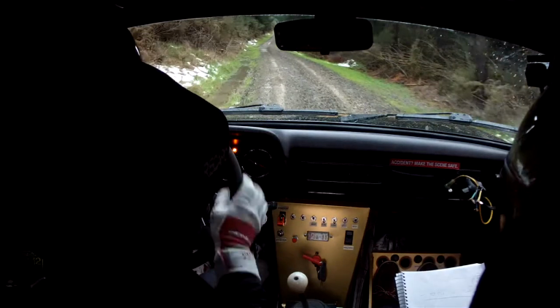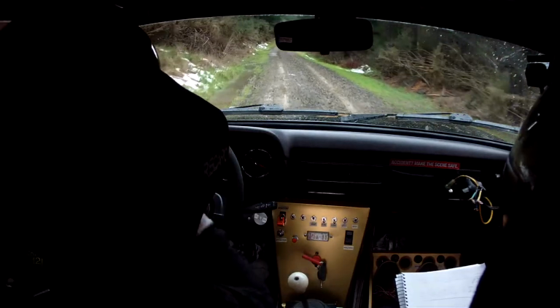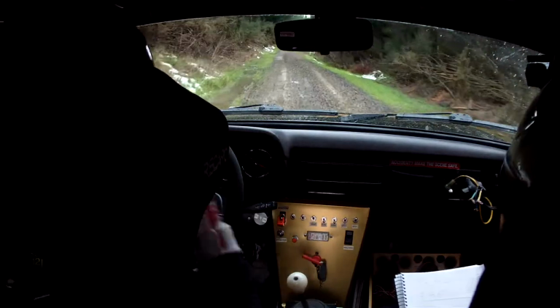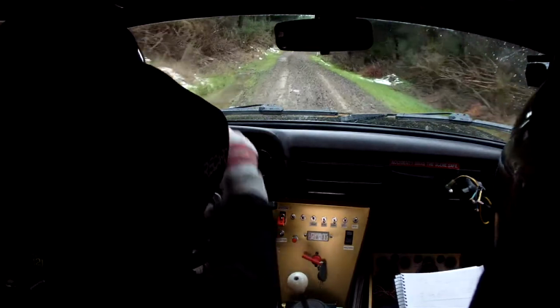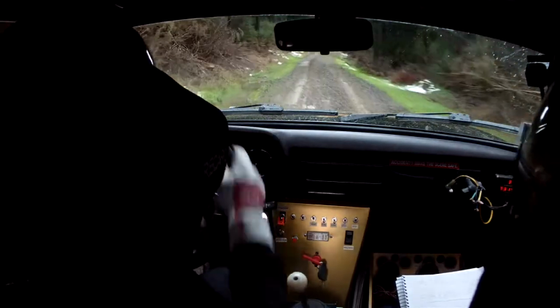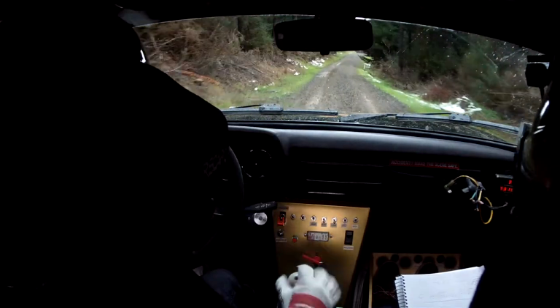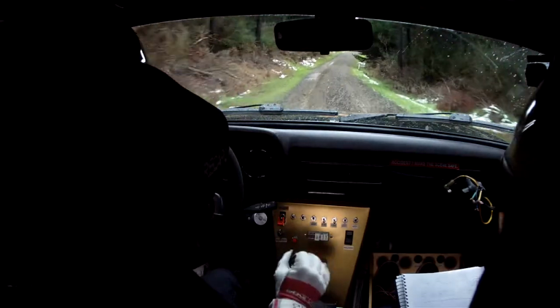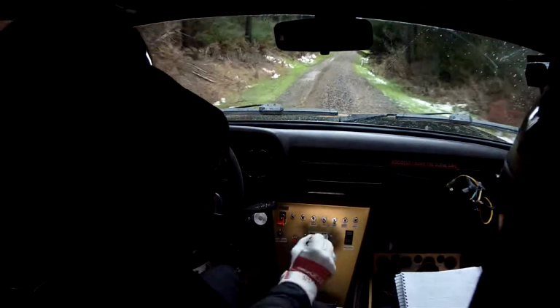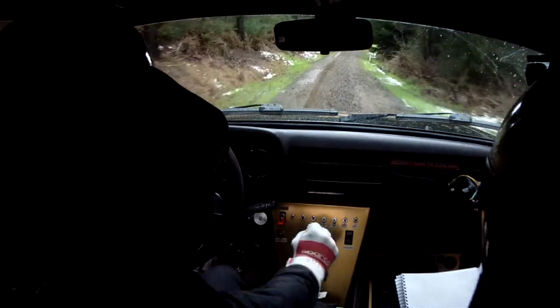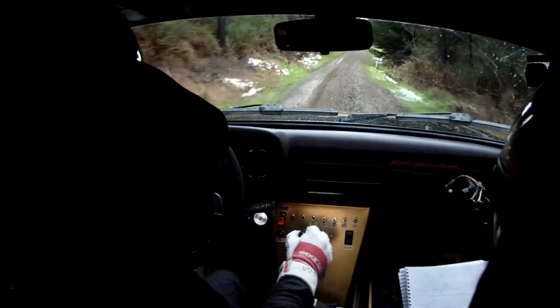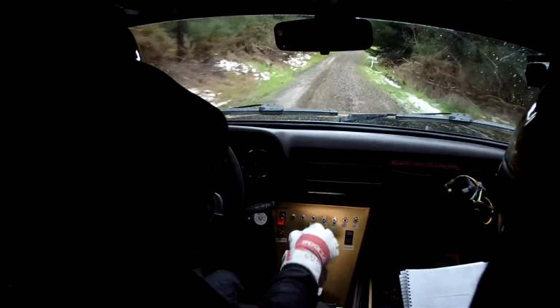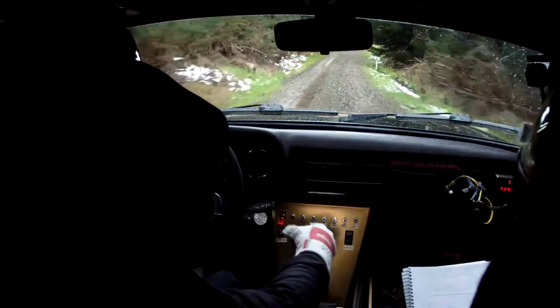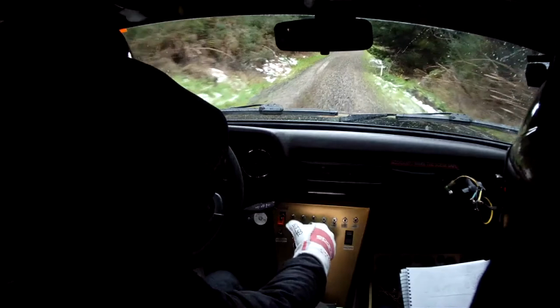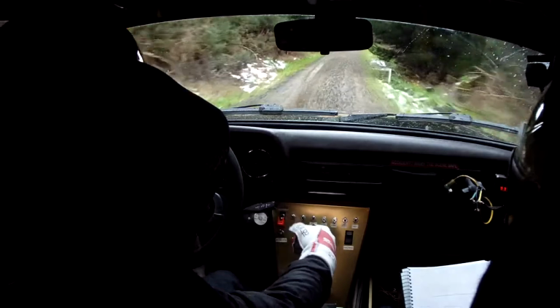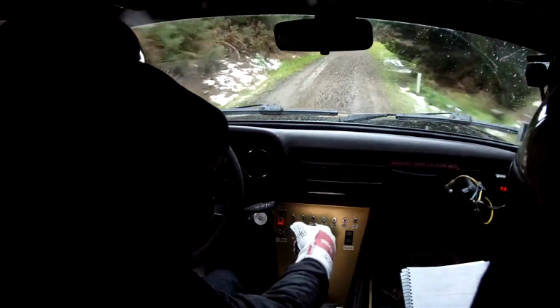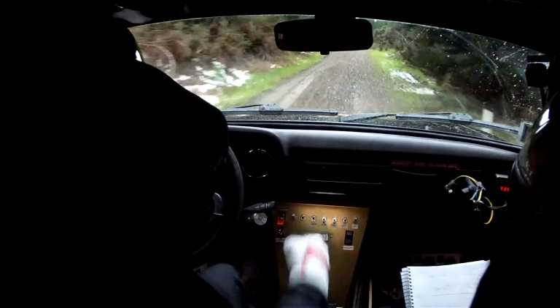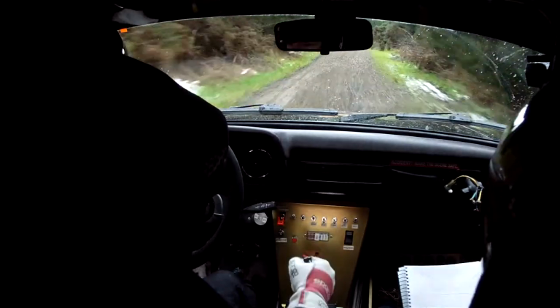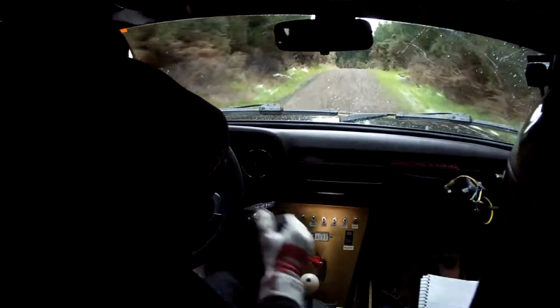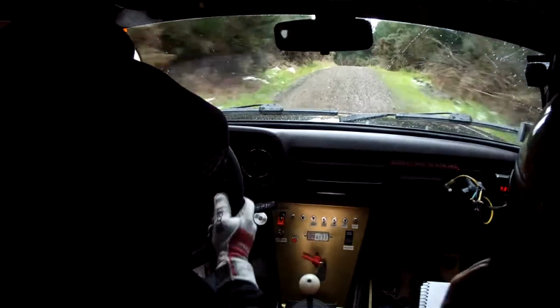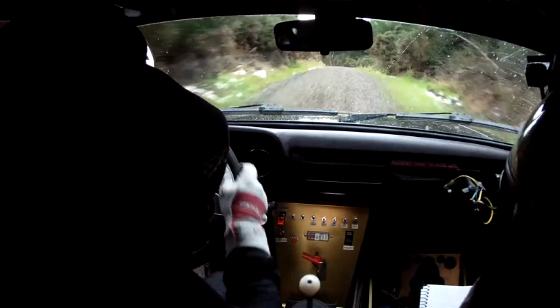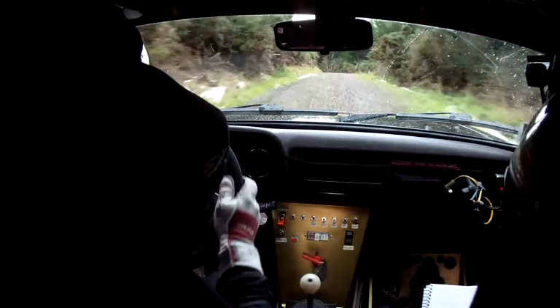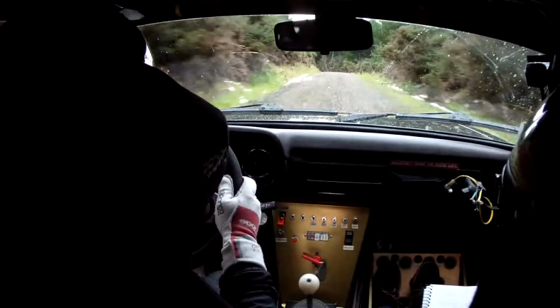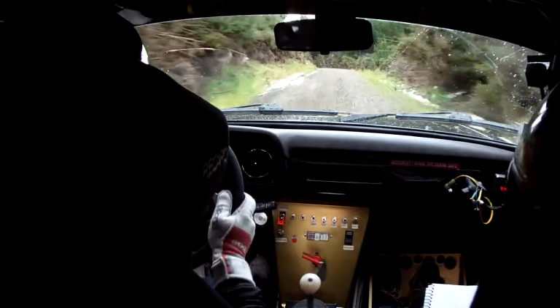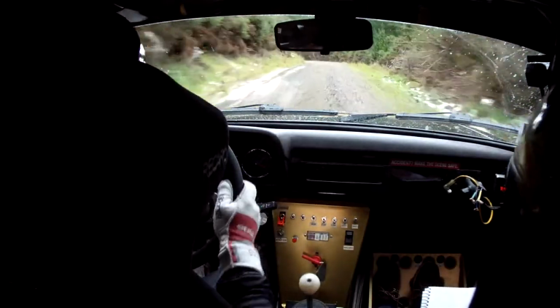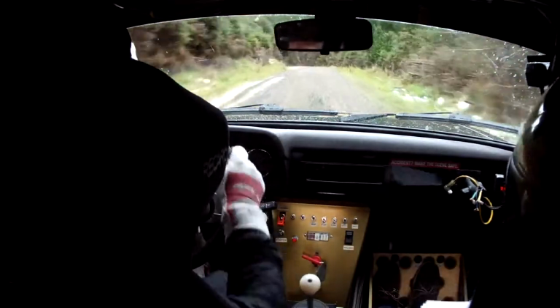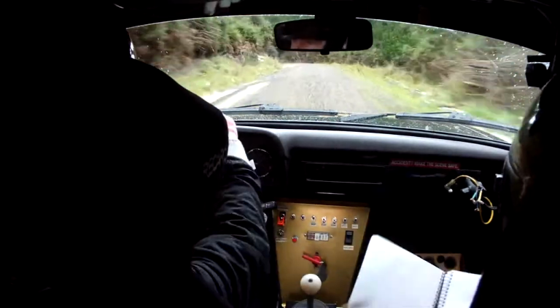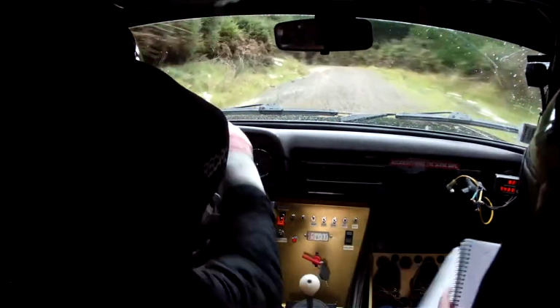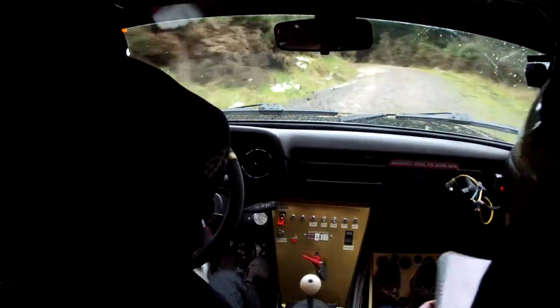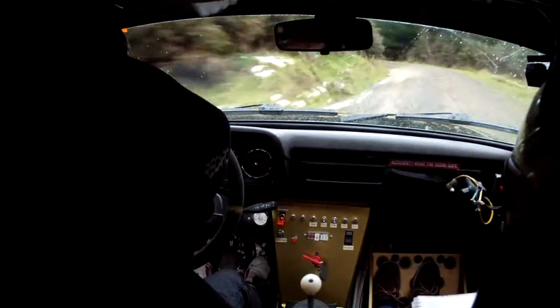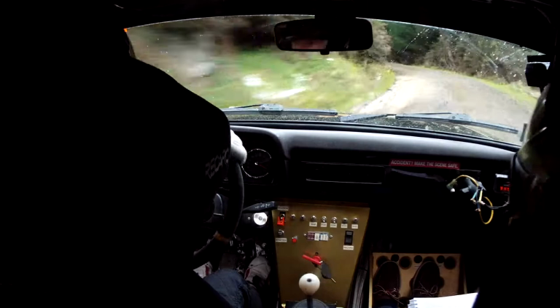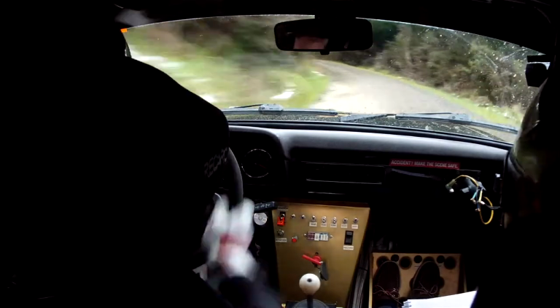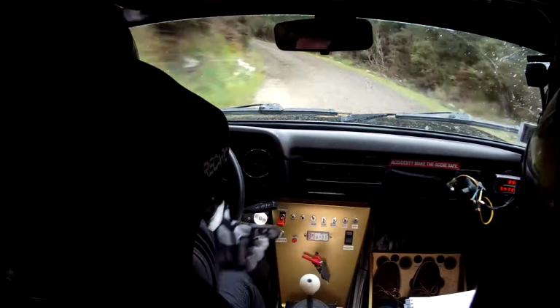40 short right and crest, 50, 5 left plus, opens long, and keep left over crest.